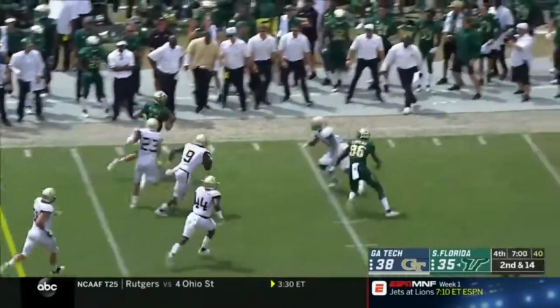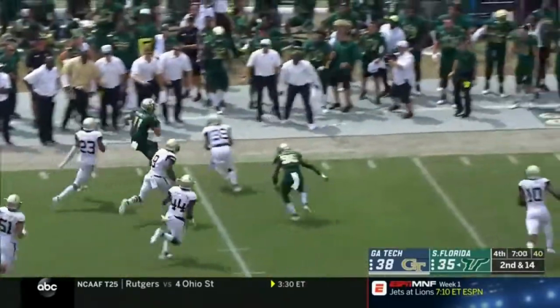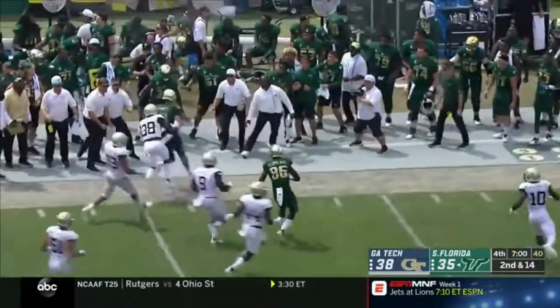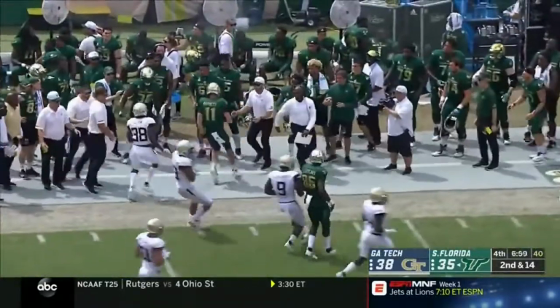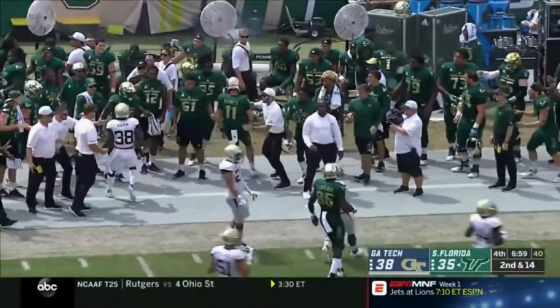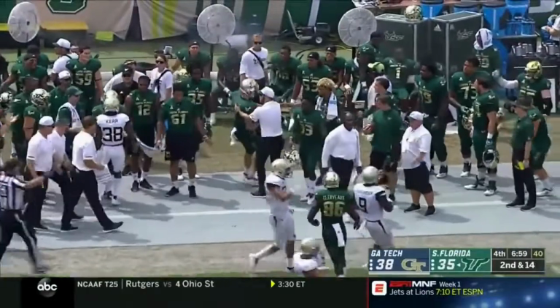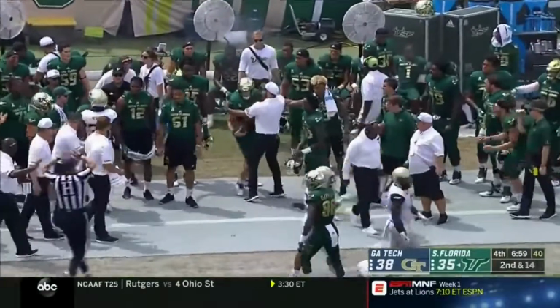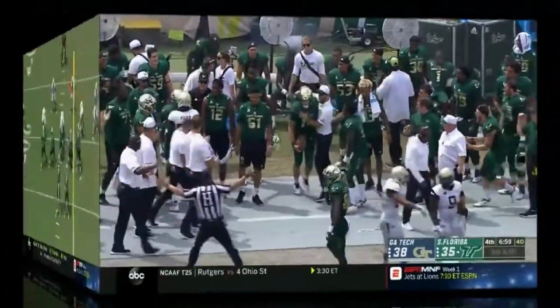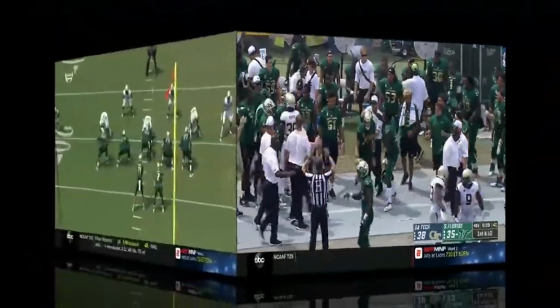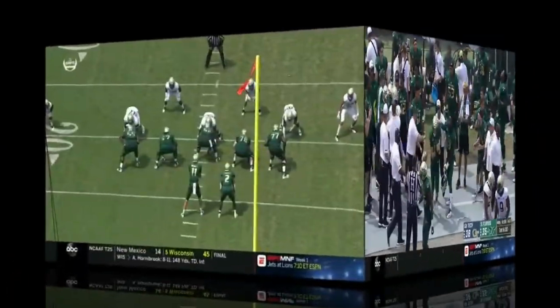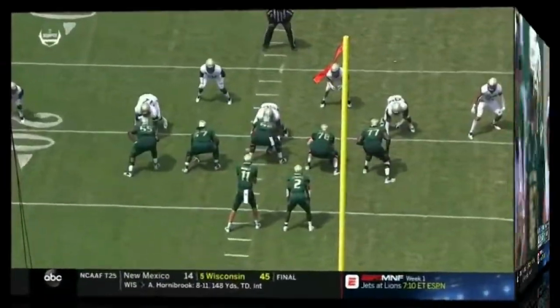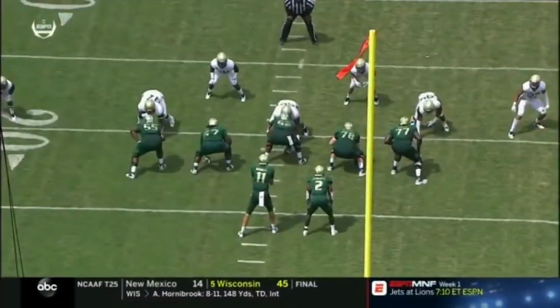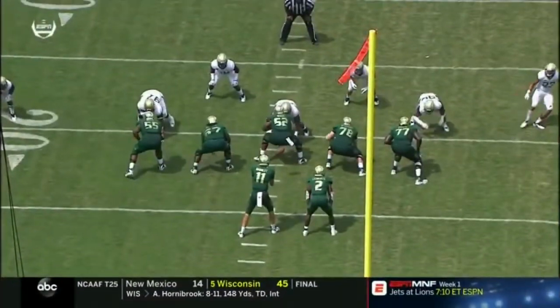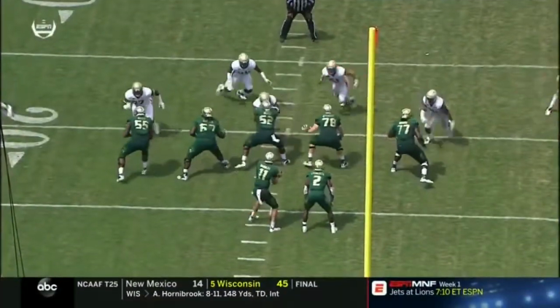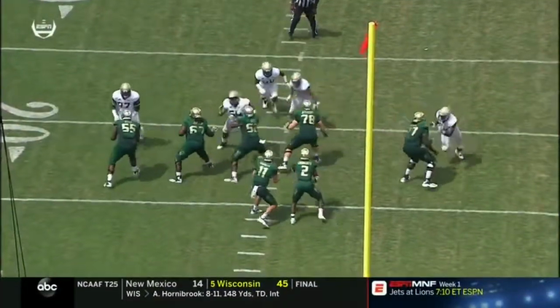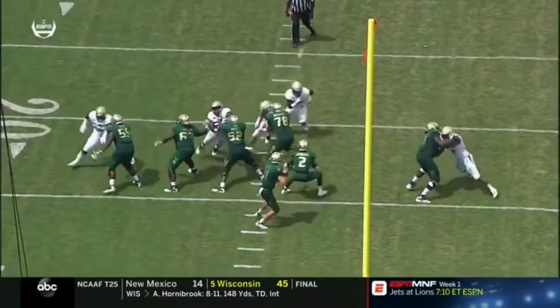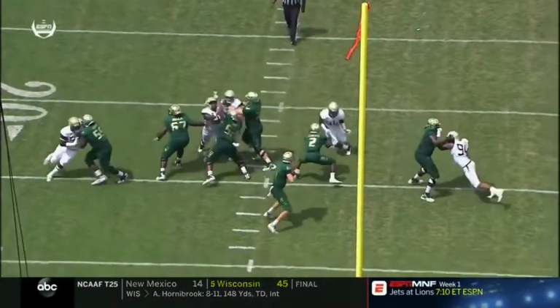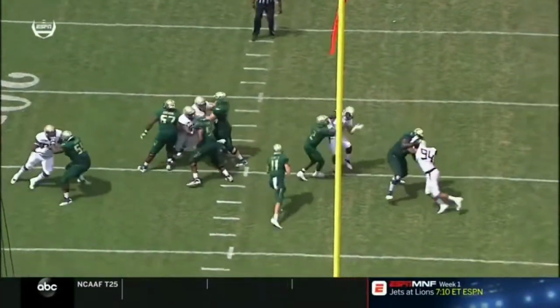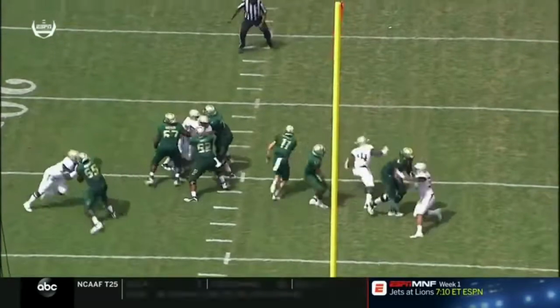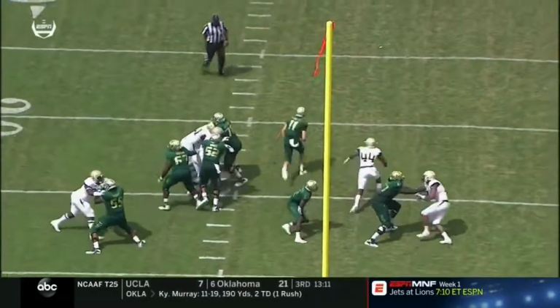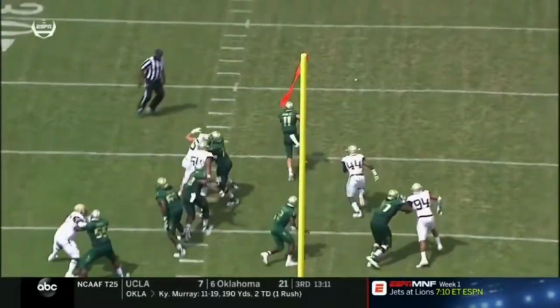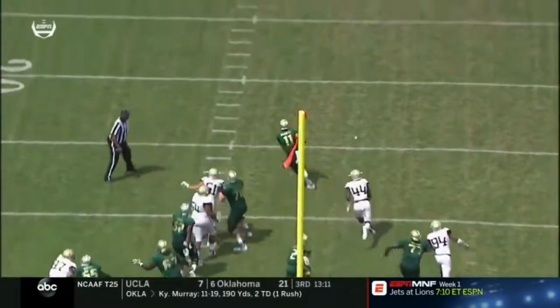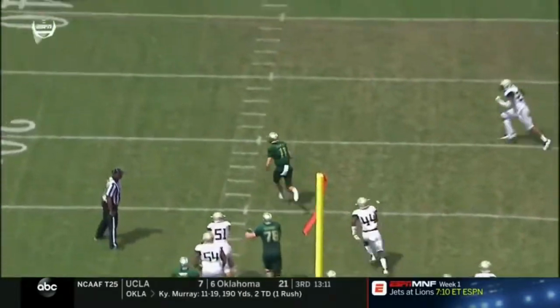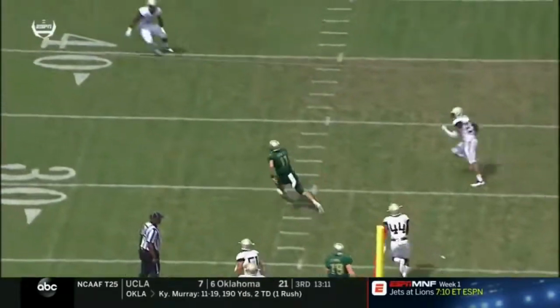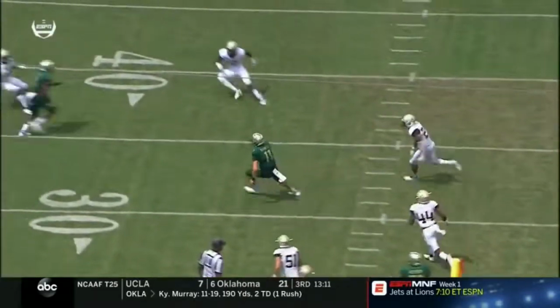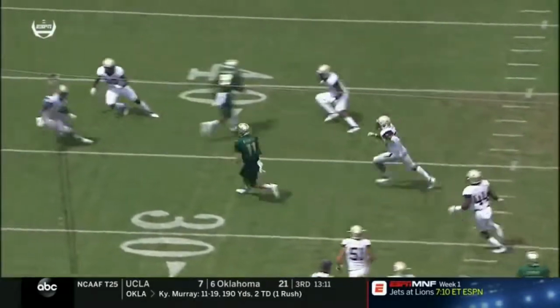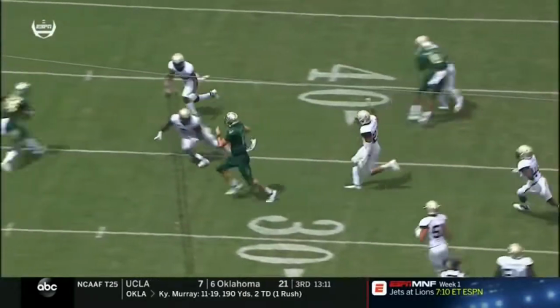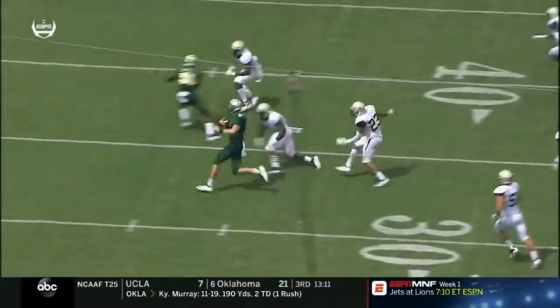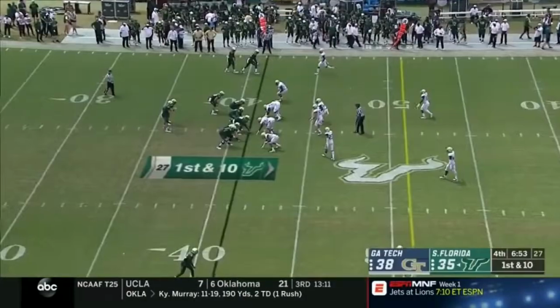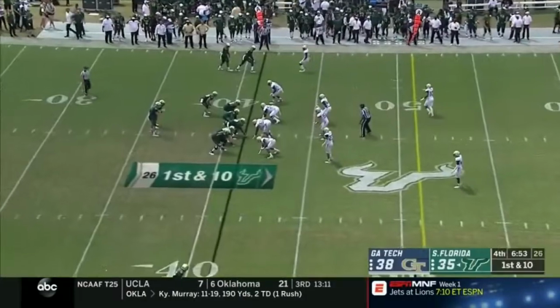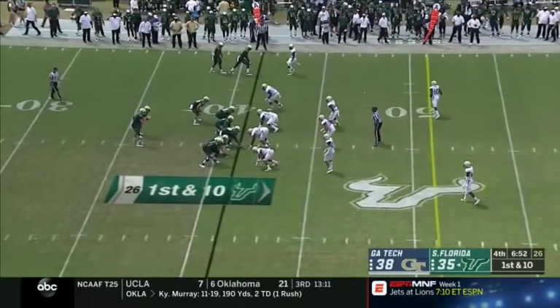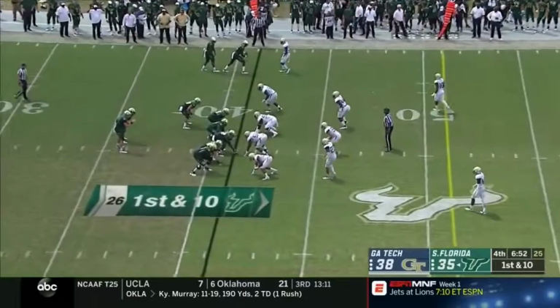He's got the first down with his legs out near the 40-yard line. He recognizes right away that there is nothing in front of him — no need to stop. Gets the first down and gets out of bounds.